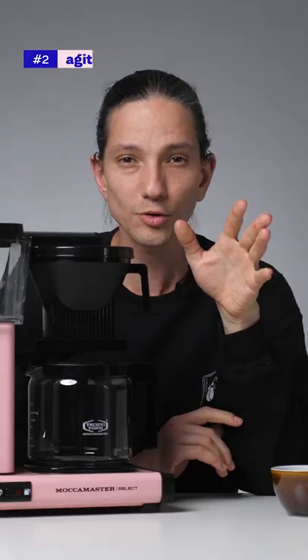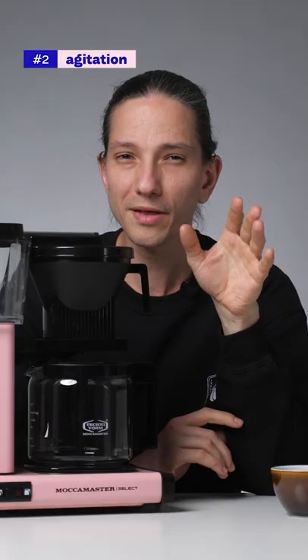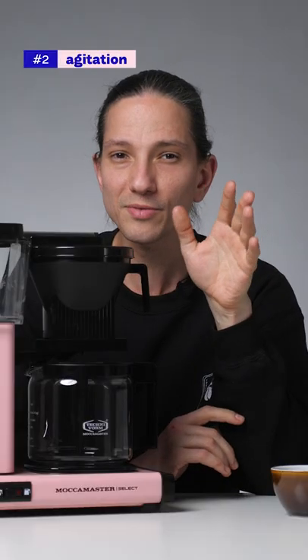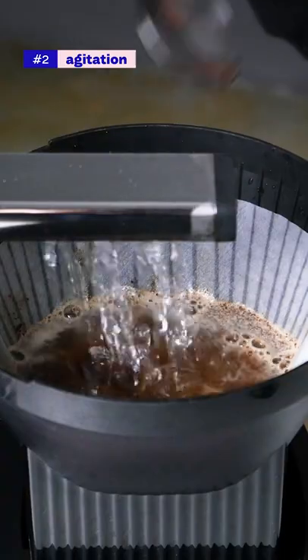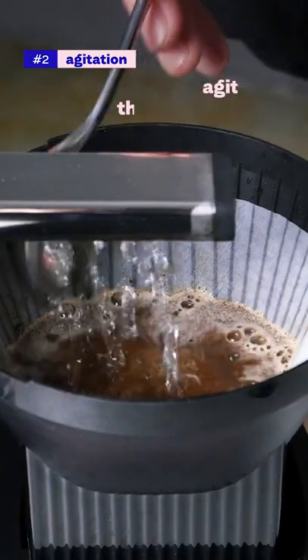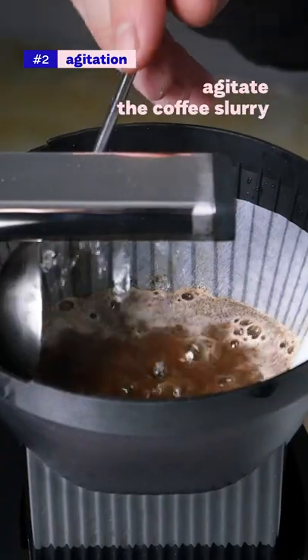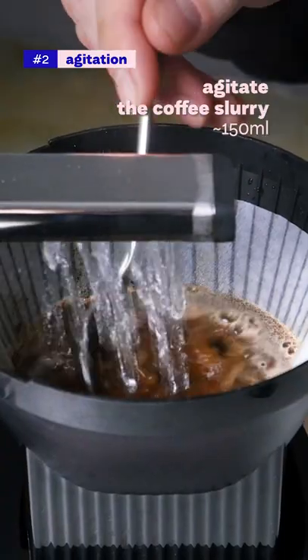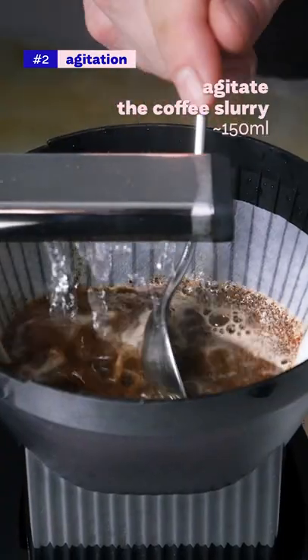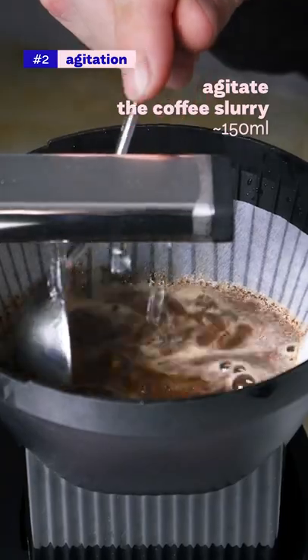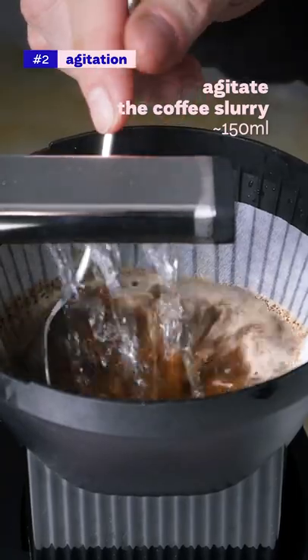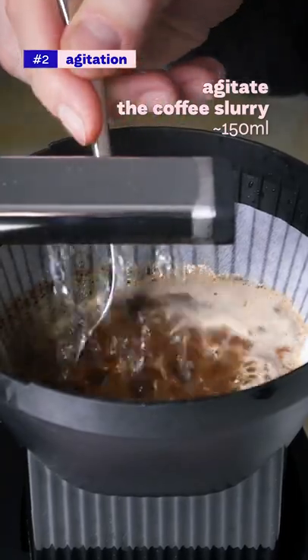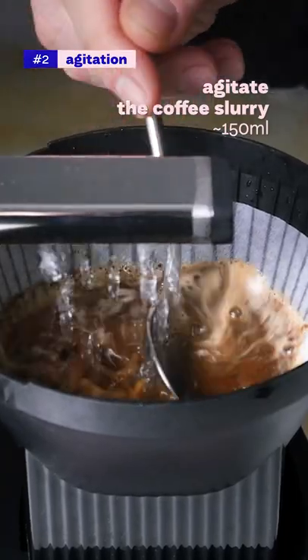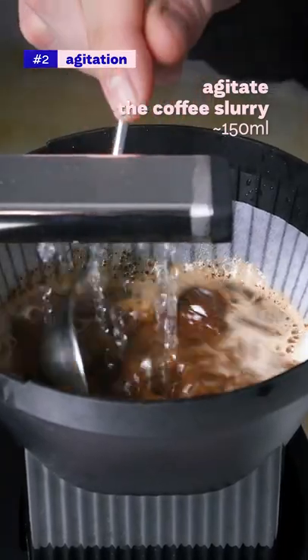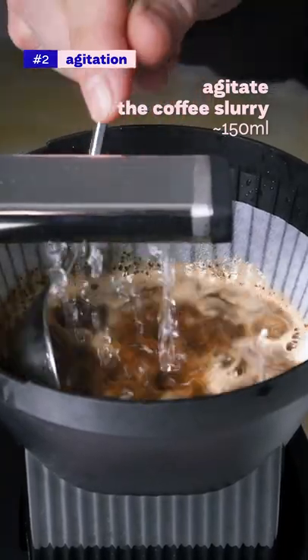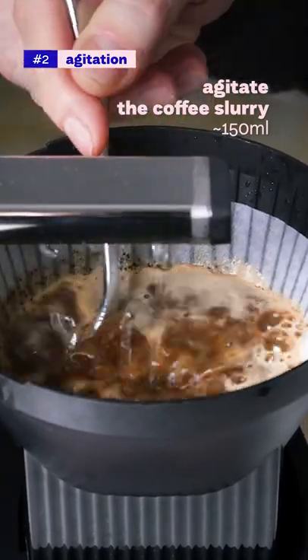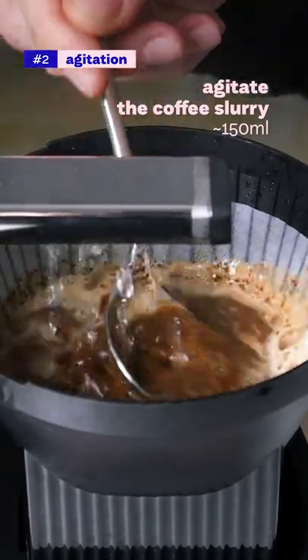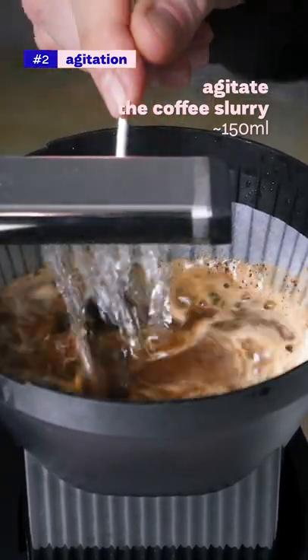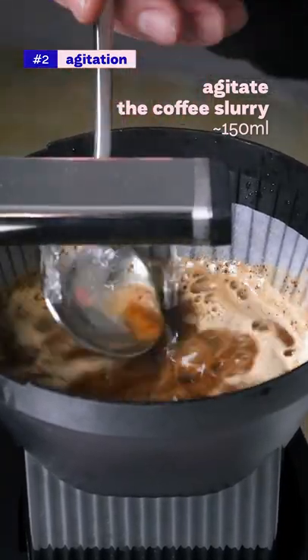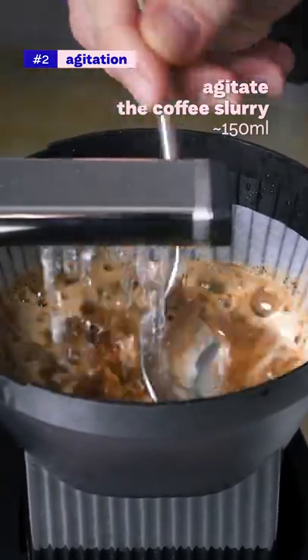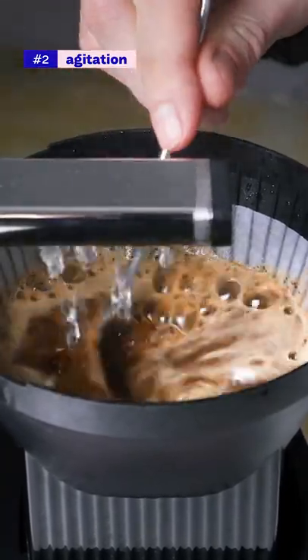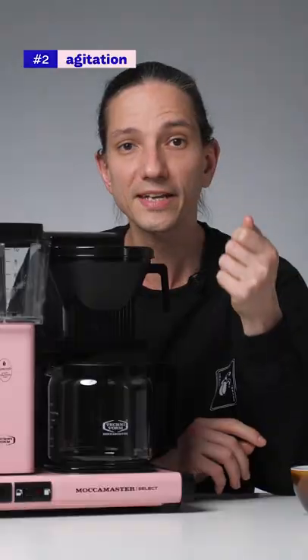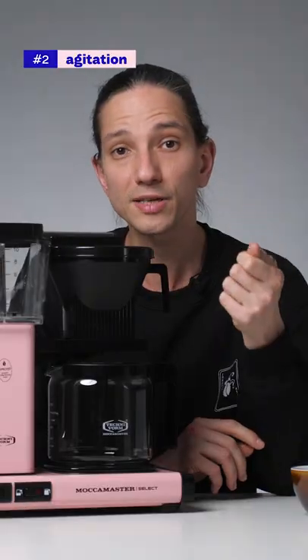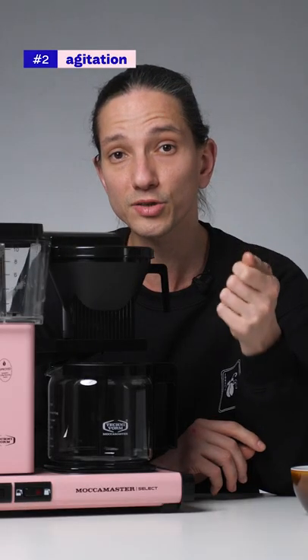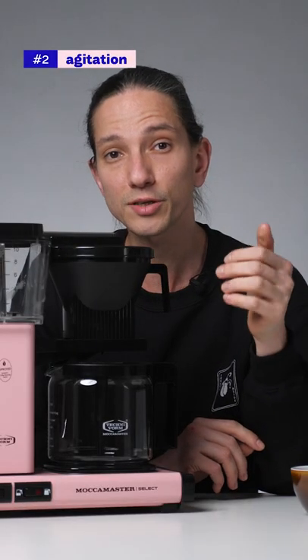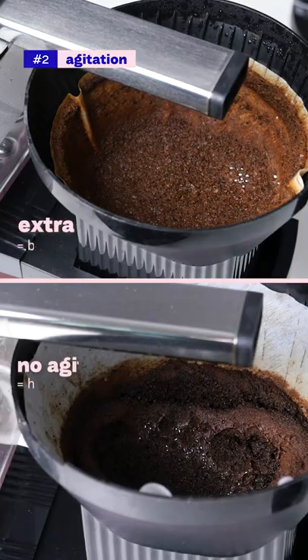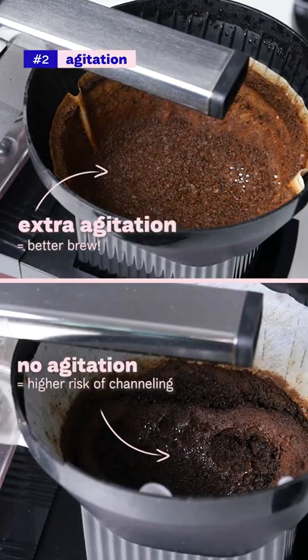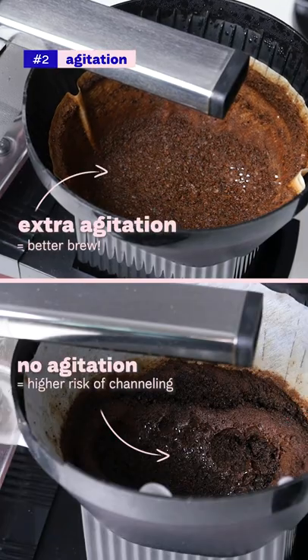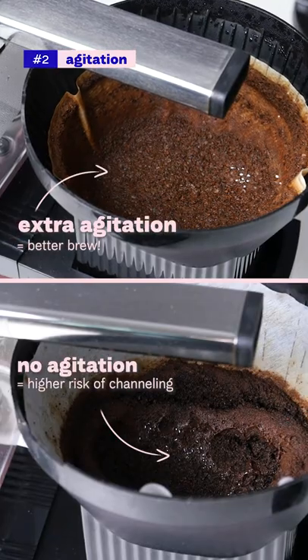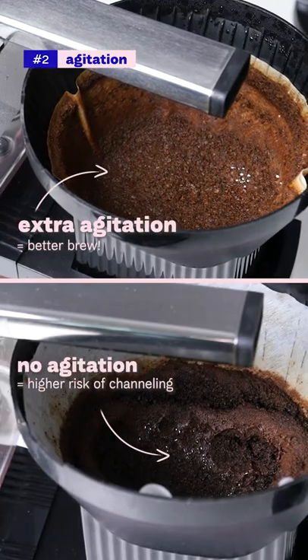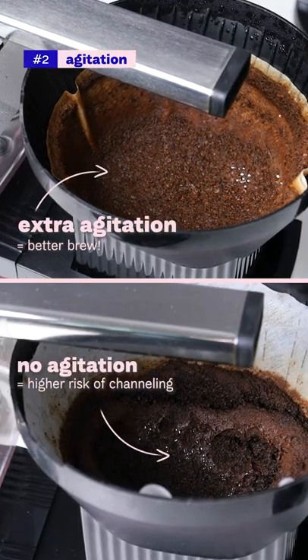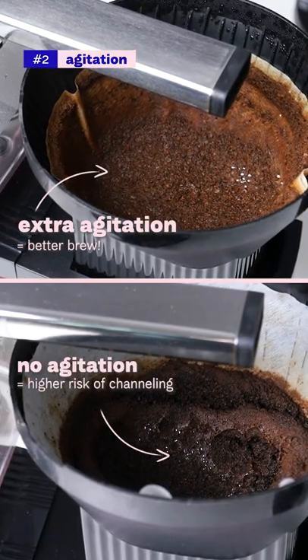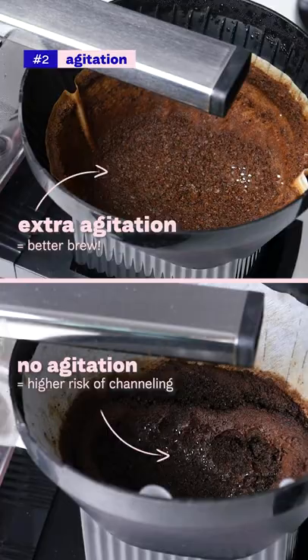2. When there is about 150 milliliters of water in the brewing basket, agitate the coffee bed with a spoon to mix the coffee properly with the water. That helps the extraction to get more even and it results in a more balanced cup.